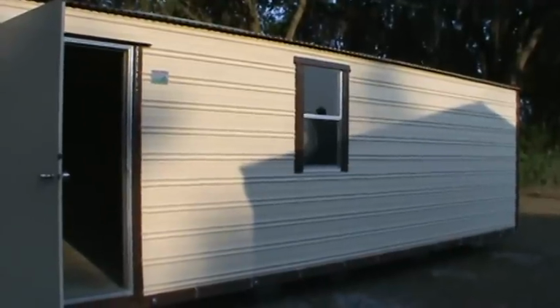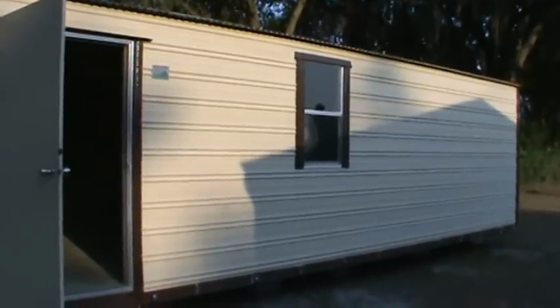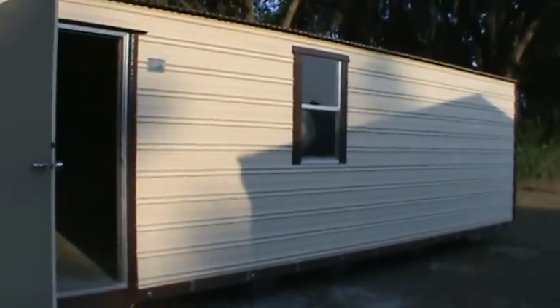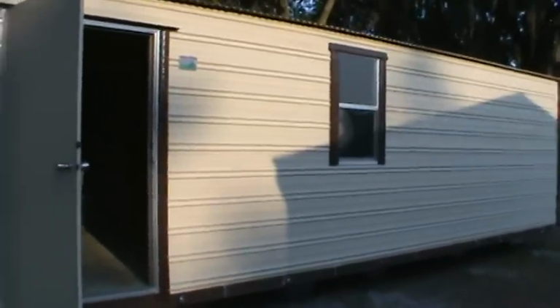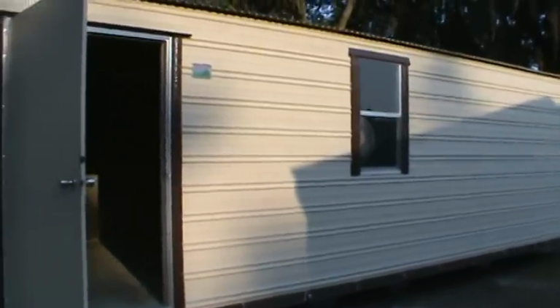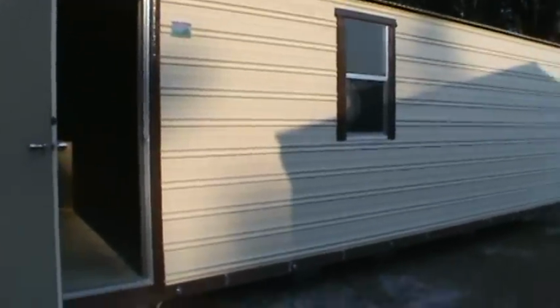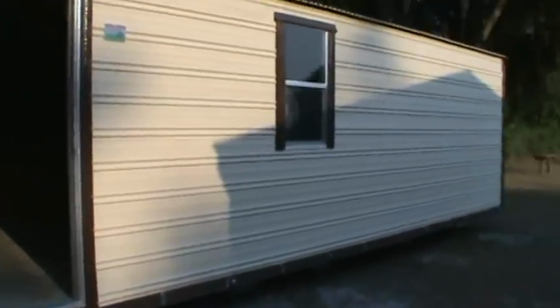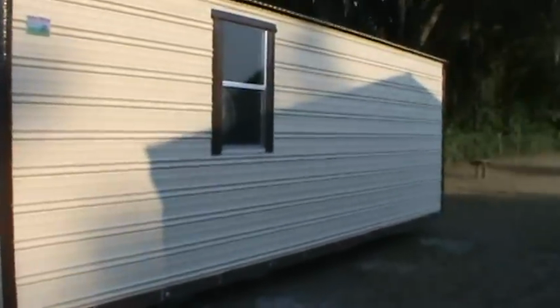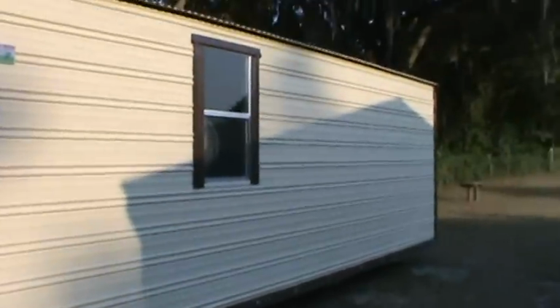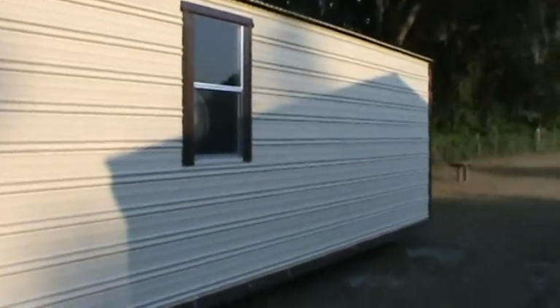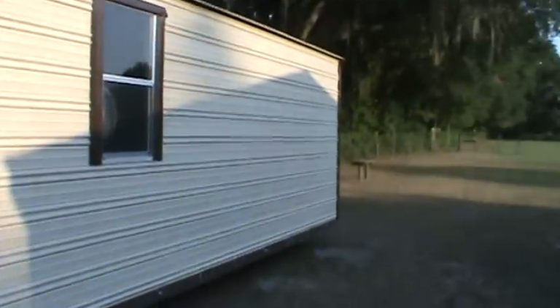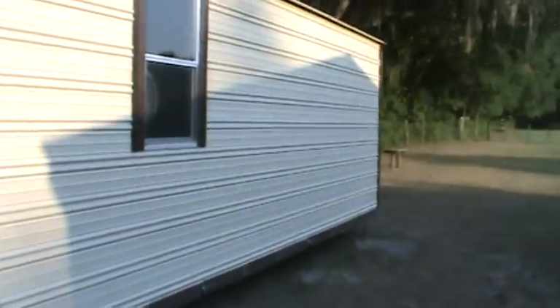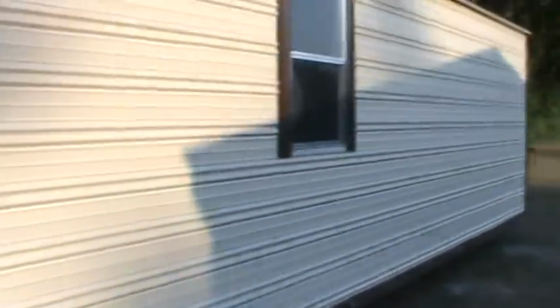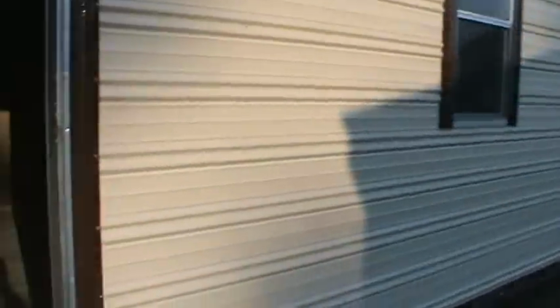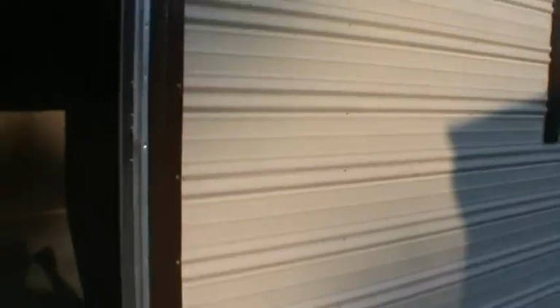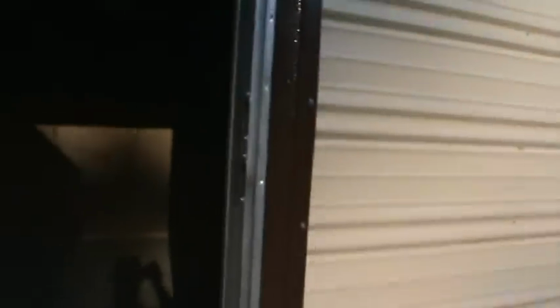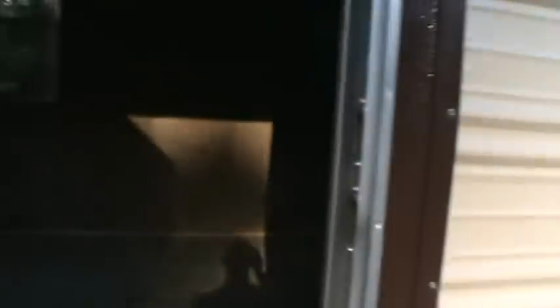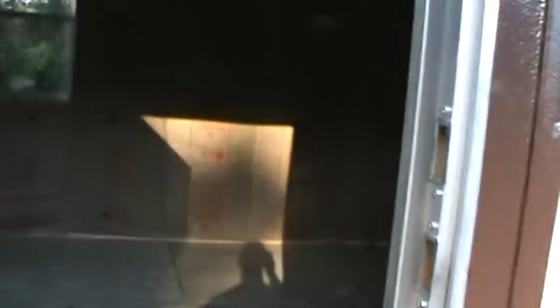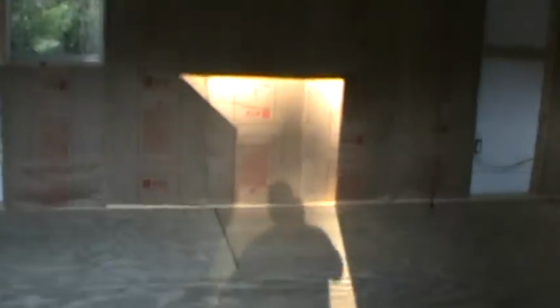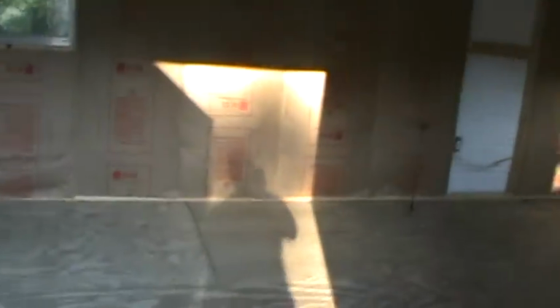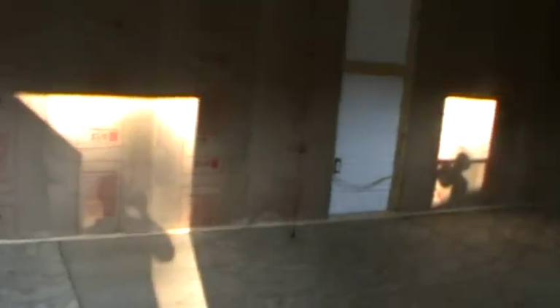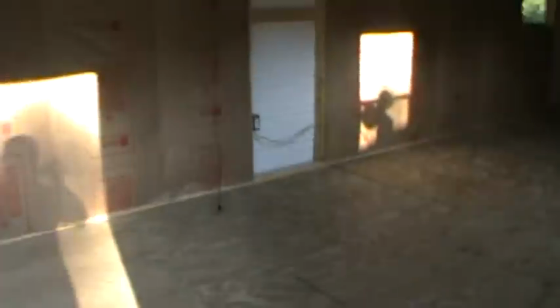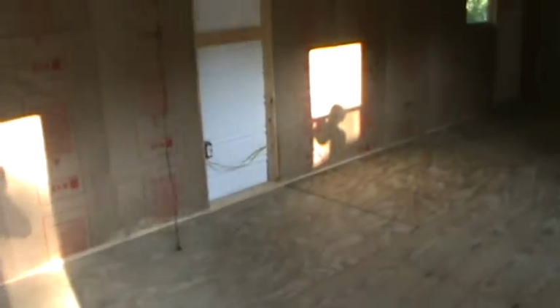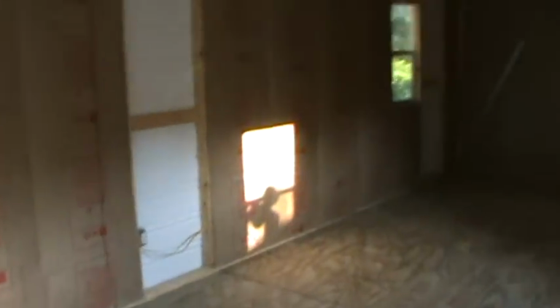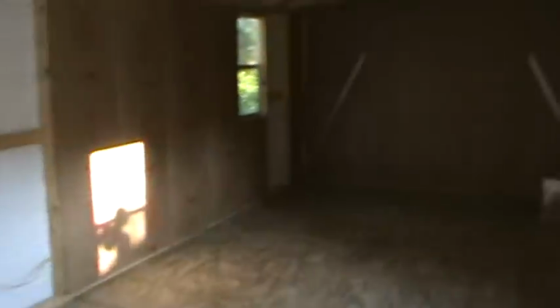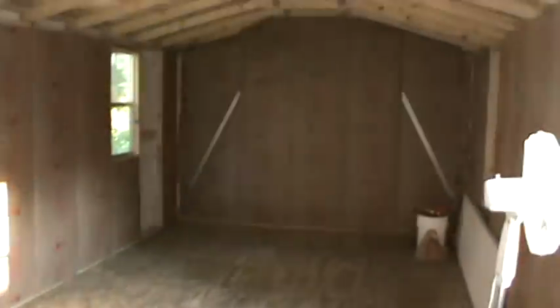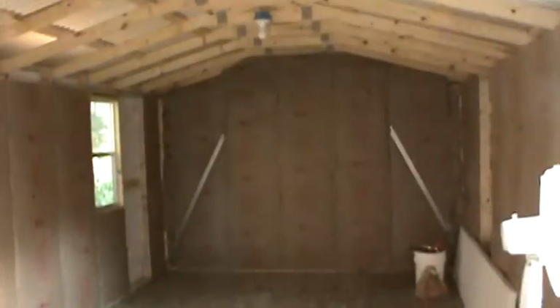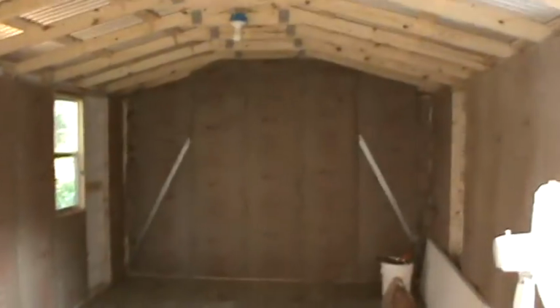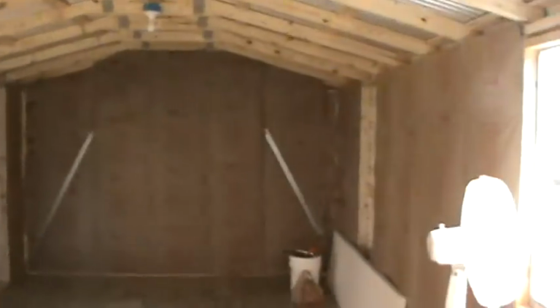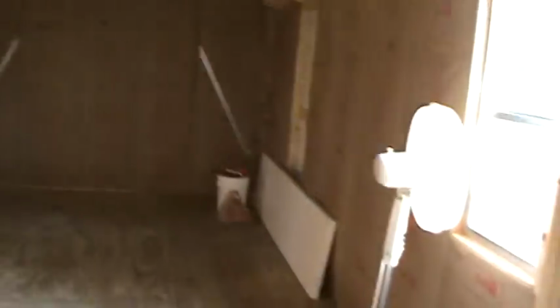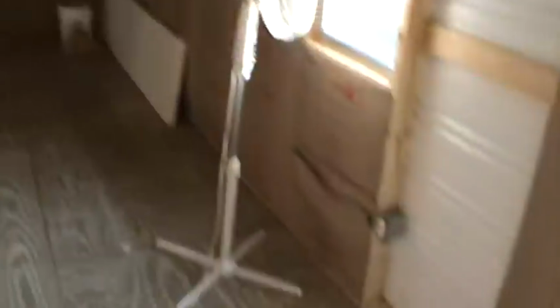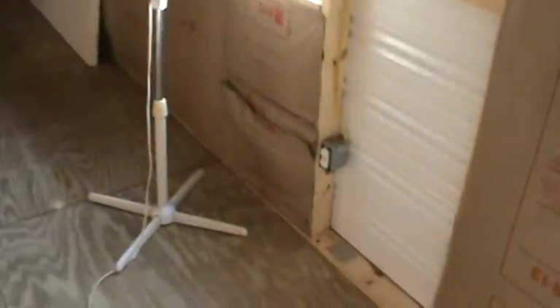Hey guys, Jonathan here. Just thought I'd give you guys a little update on the new snake room. I haven't got any work done in it in the last week — I've been working a lot of extra hours. But I did get a lot of the wiring done.